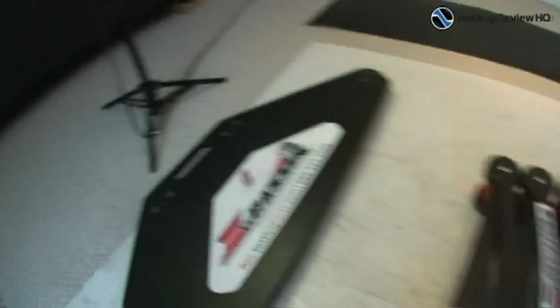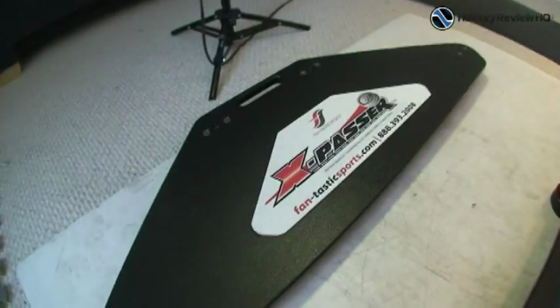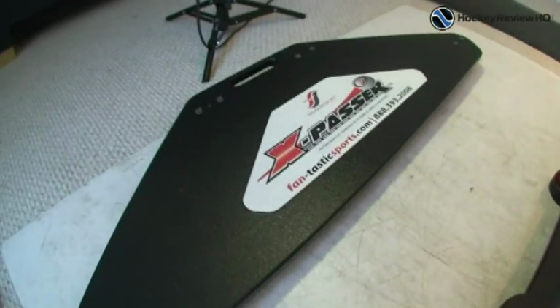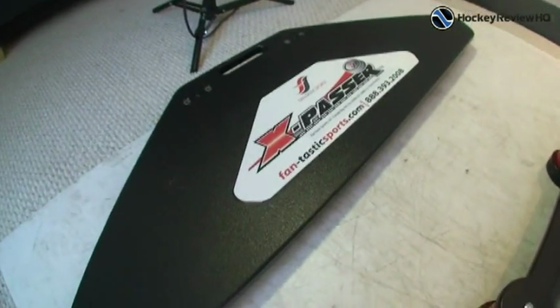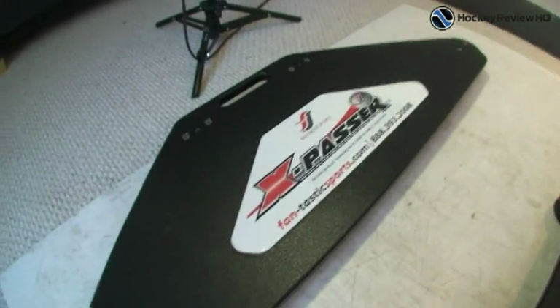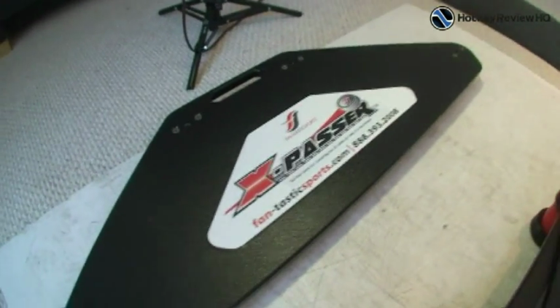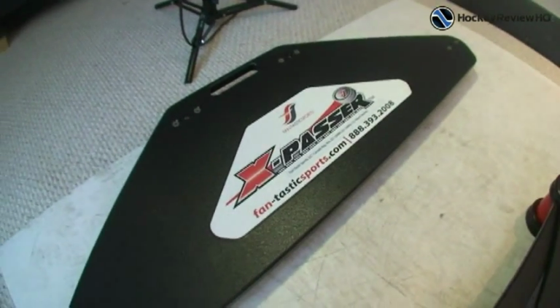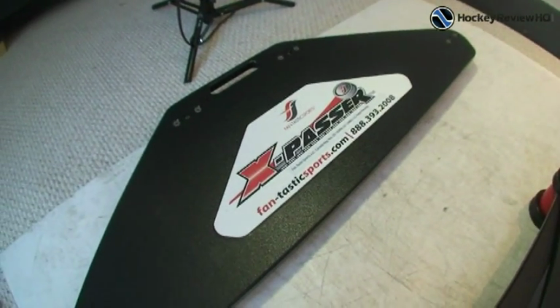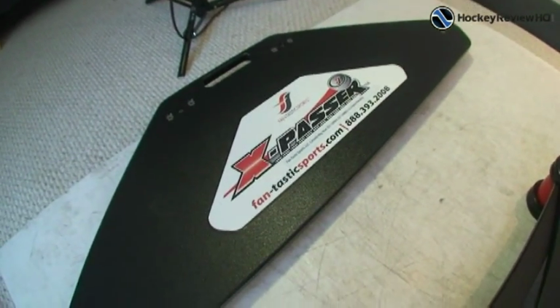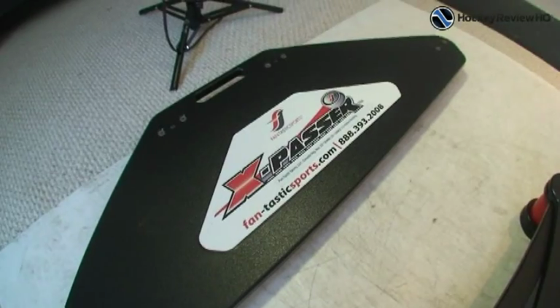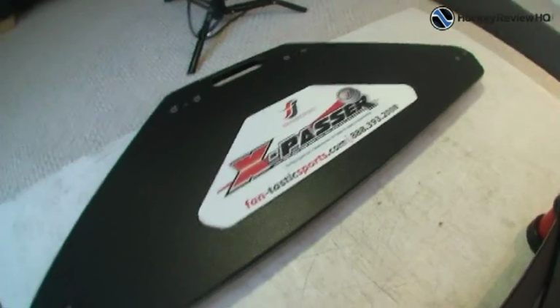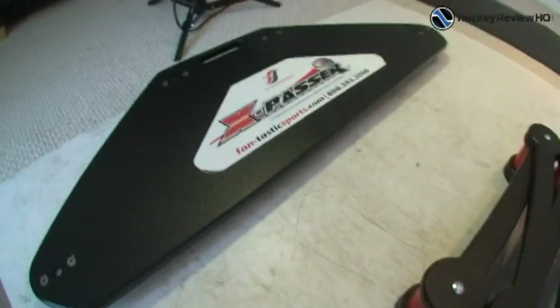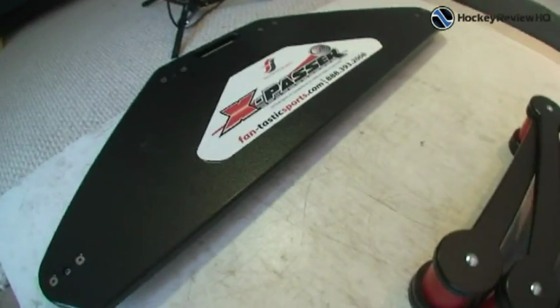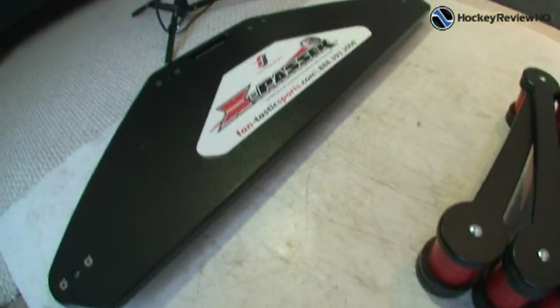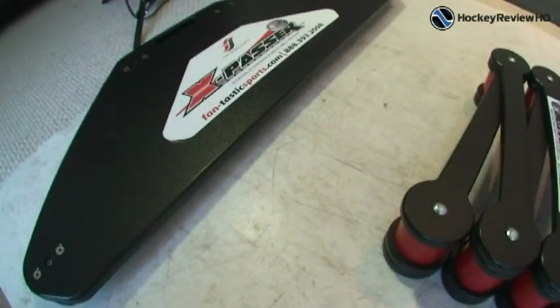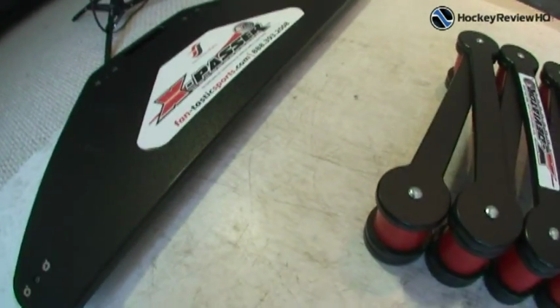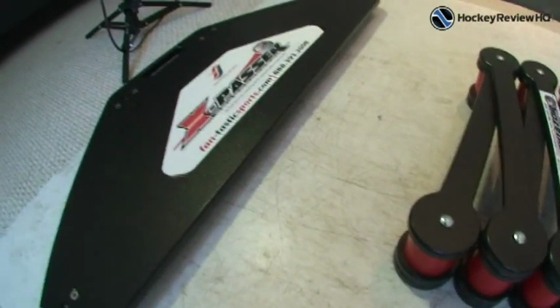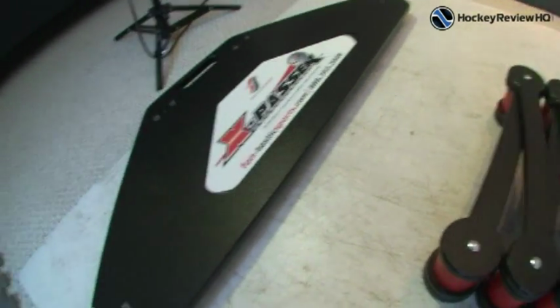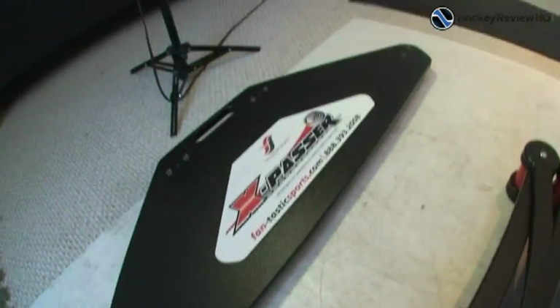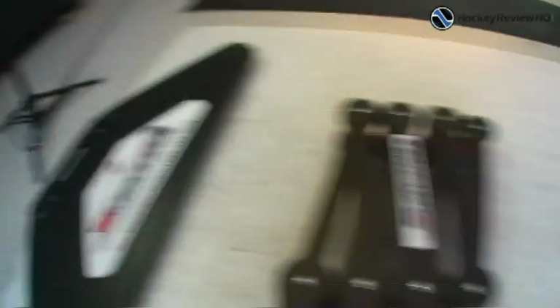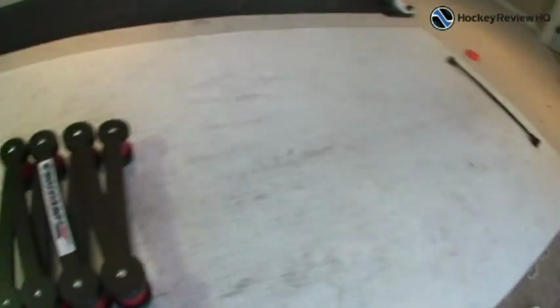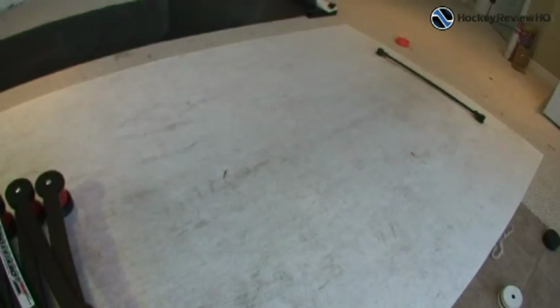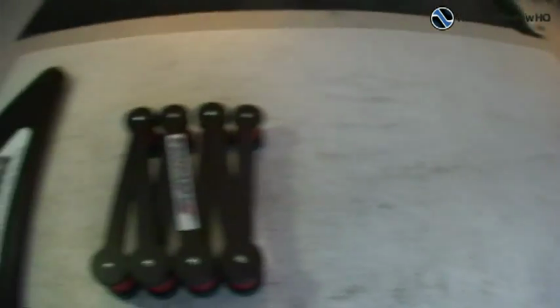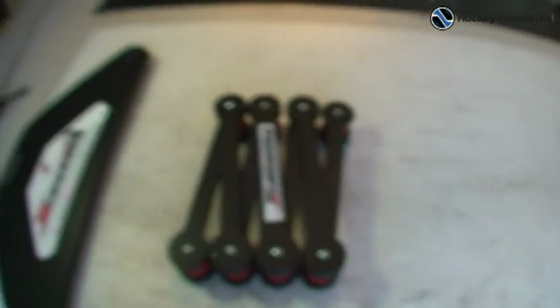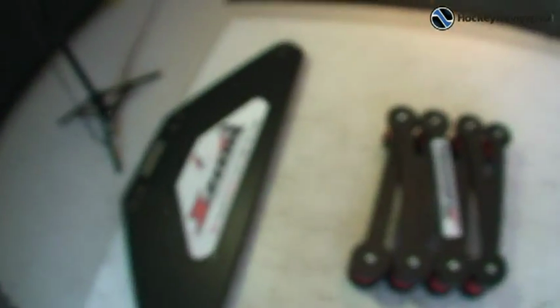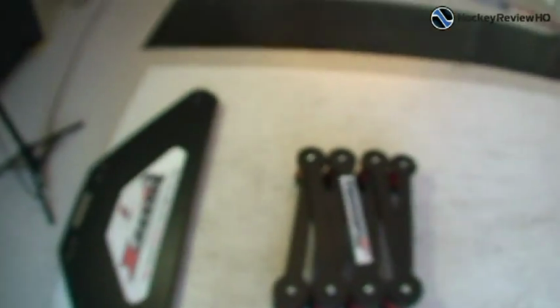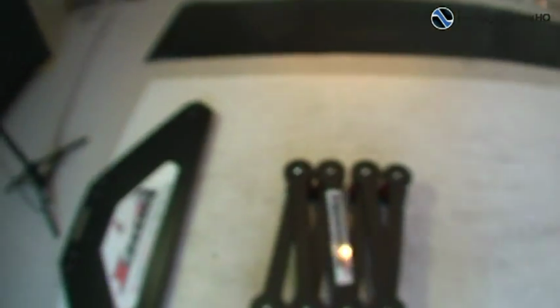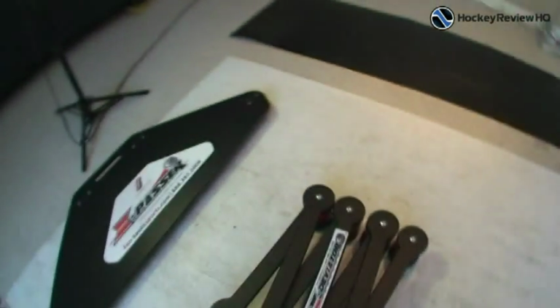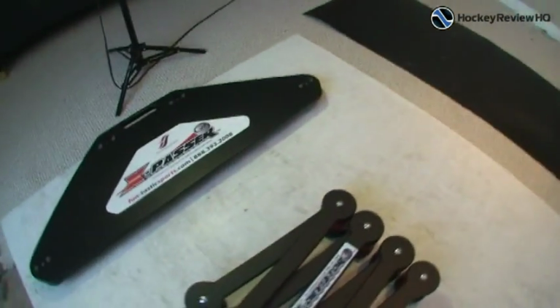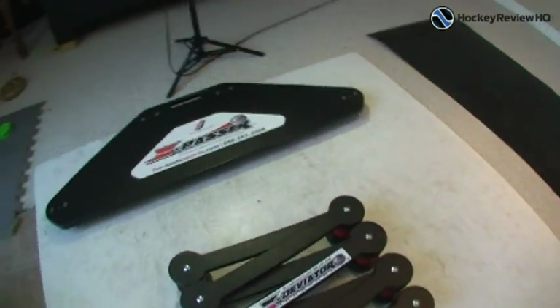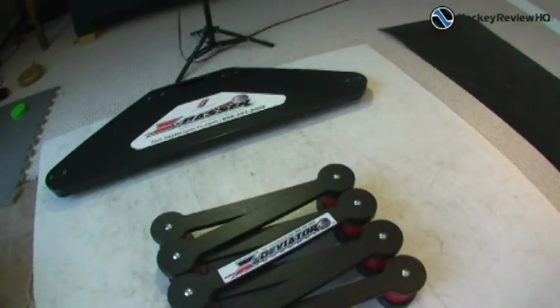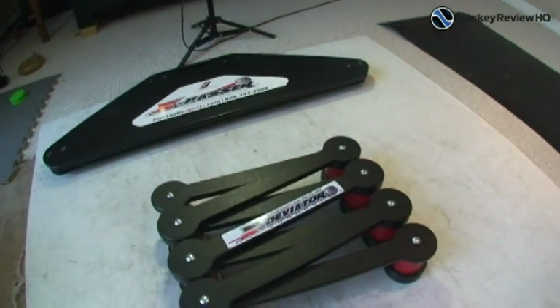And there's the X-Passer, which is from the same company, and that name makes a bit more sense because it's a pass rebounder or puck rebounder. I really like that product, so I have it set up here on the shooting pad and use it quite a bit. And I'm just going to do the full review of the X-Deviator.